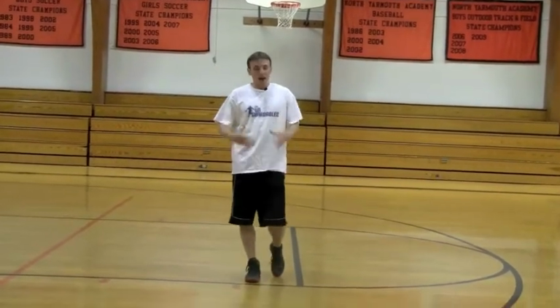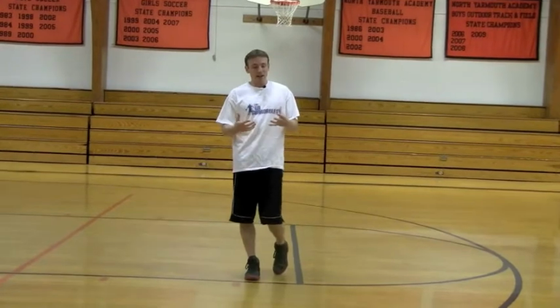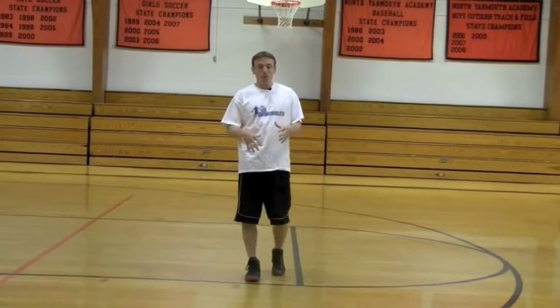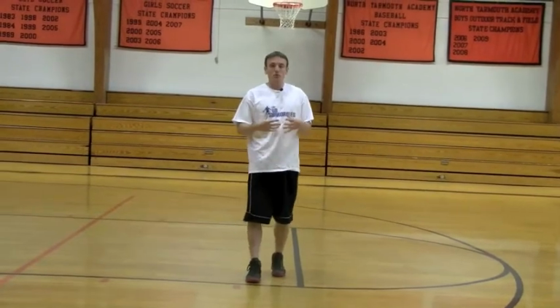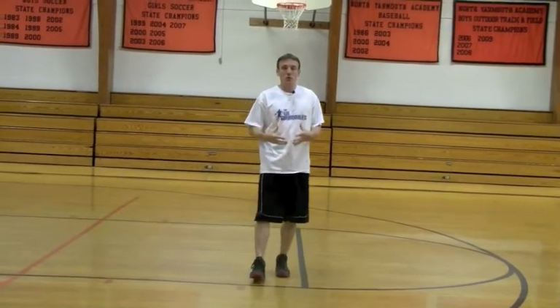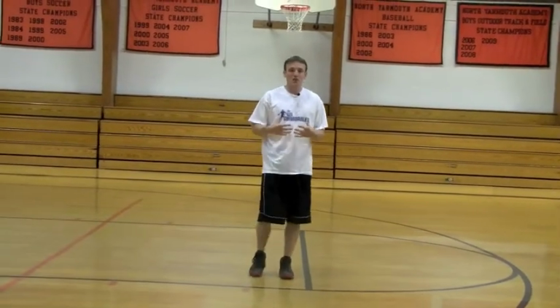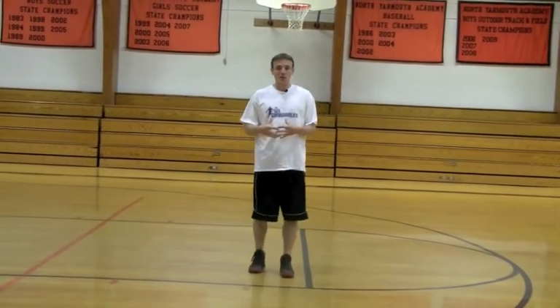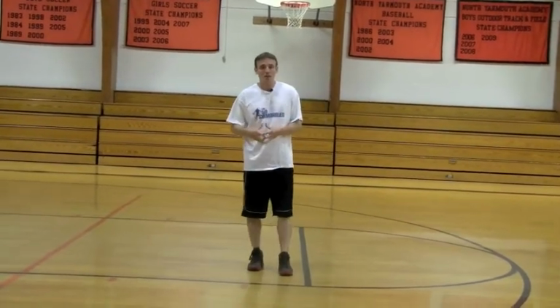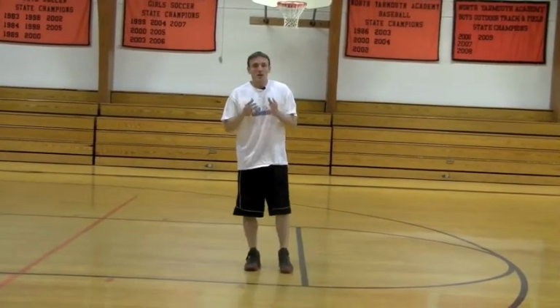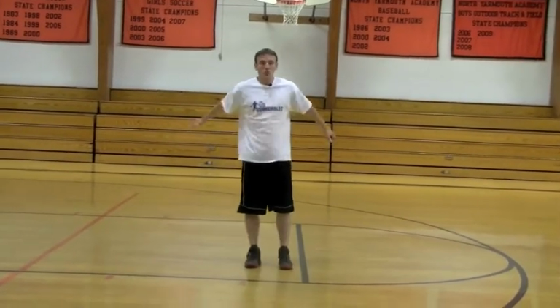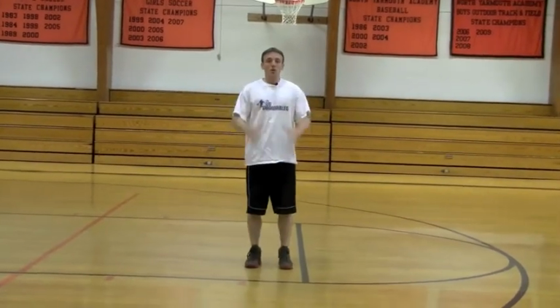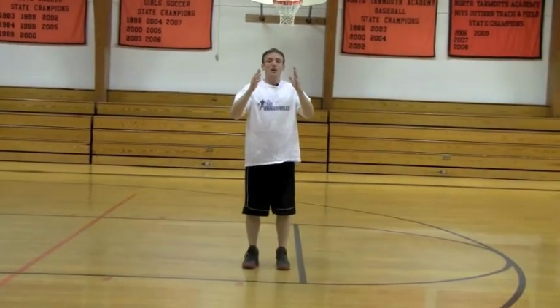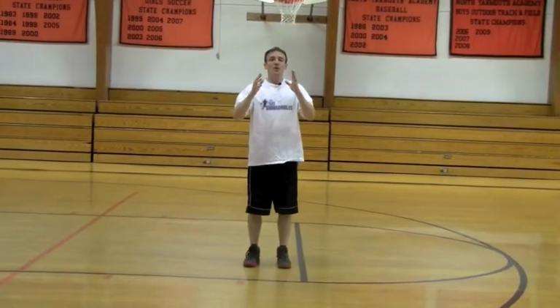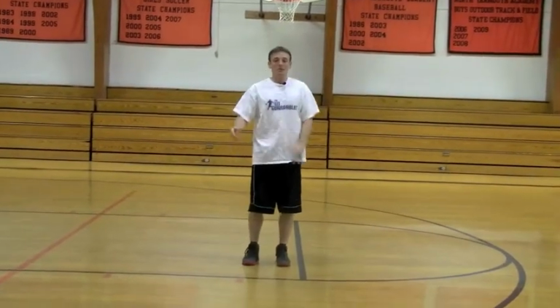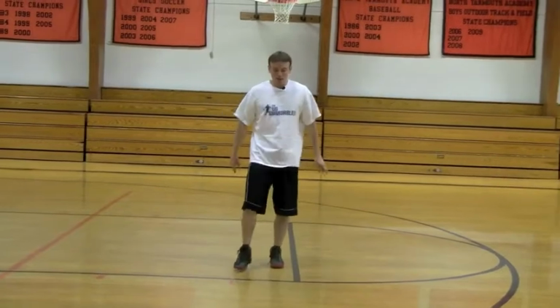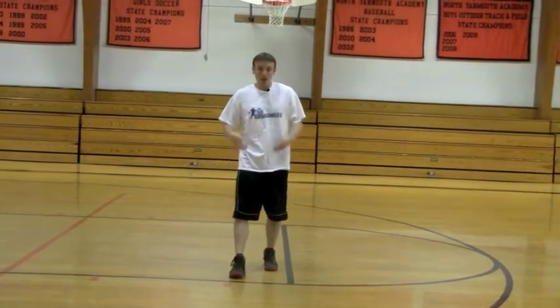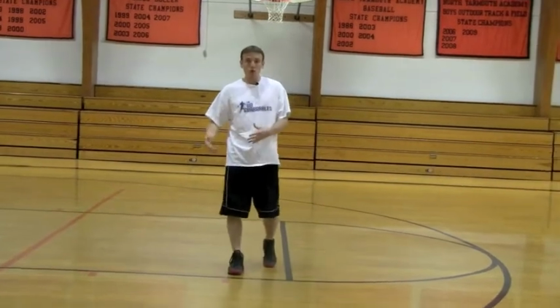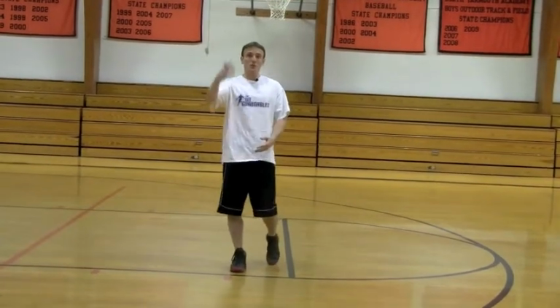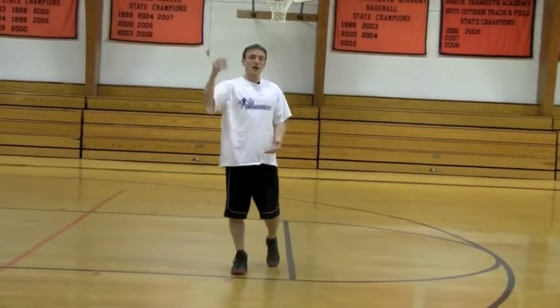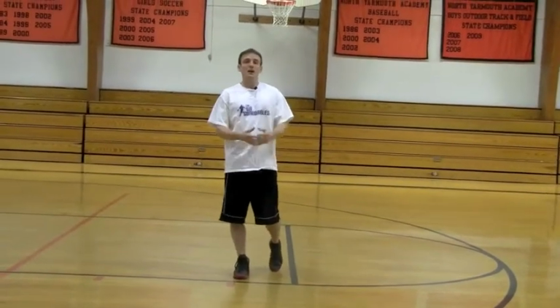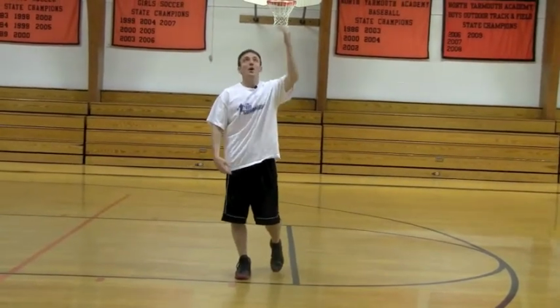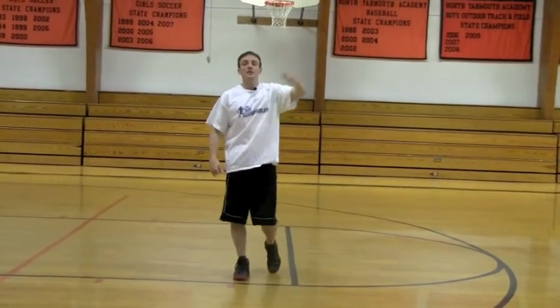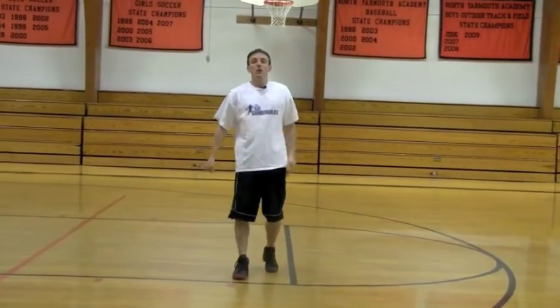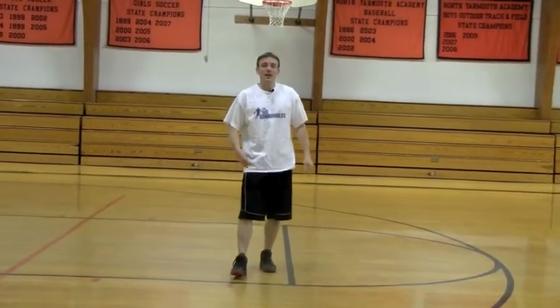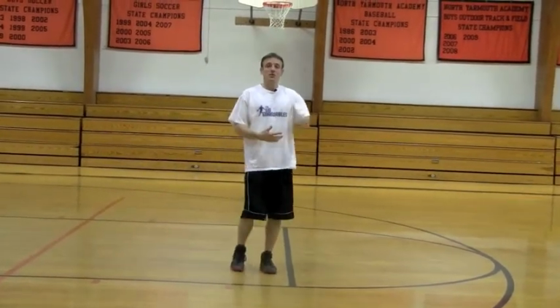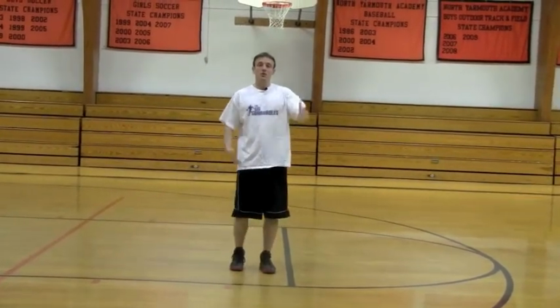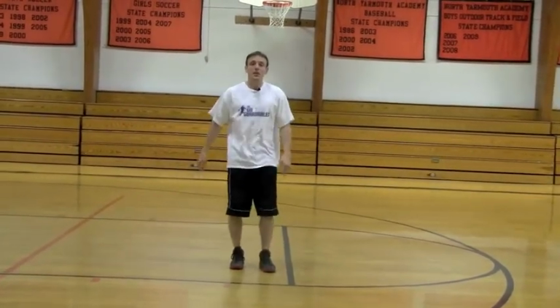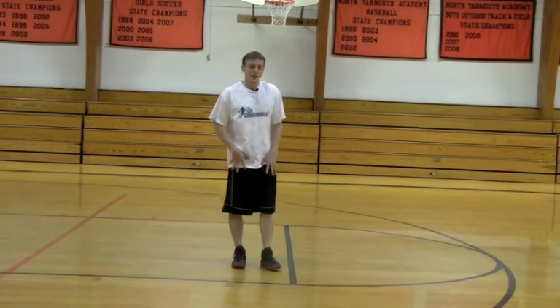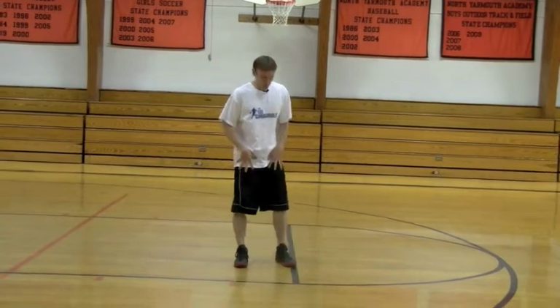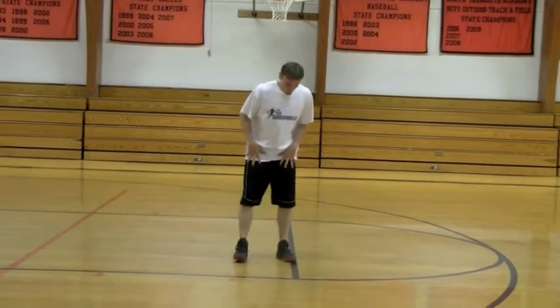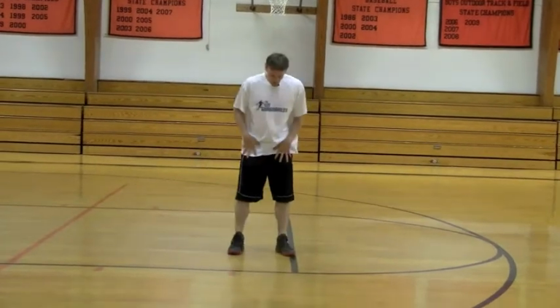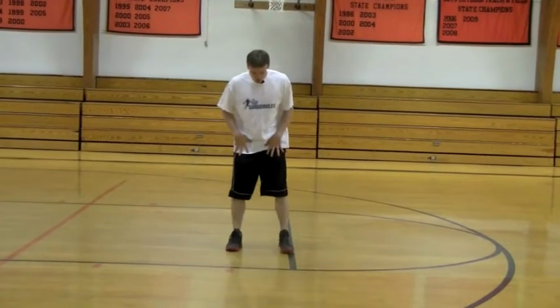I like to have people jump with two hands most of the time just to try to work on keeping the body in balance. If you do reach with one hand, I would like to see you alternate hands so you jump to your weak side some as well.